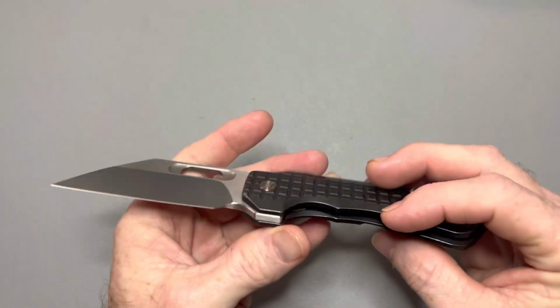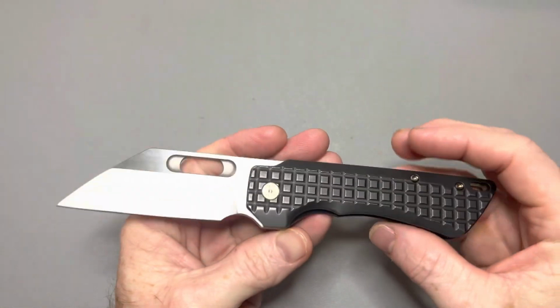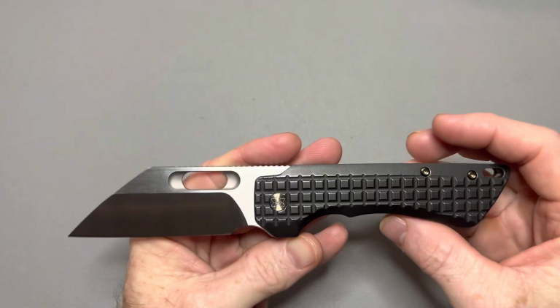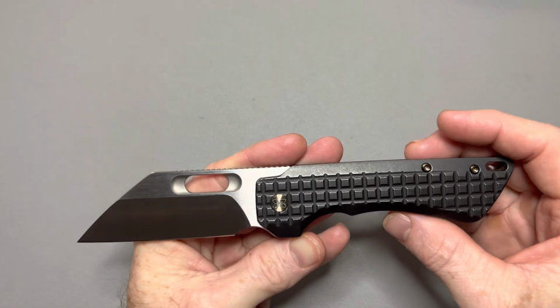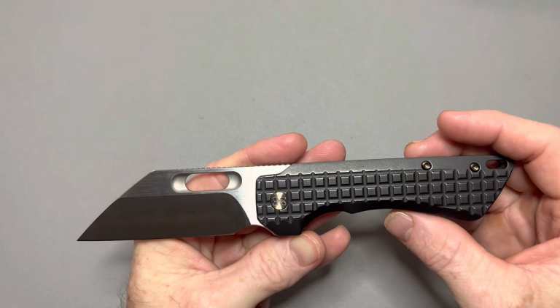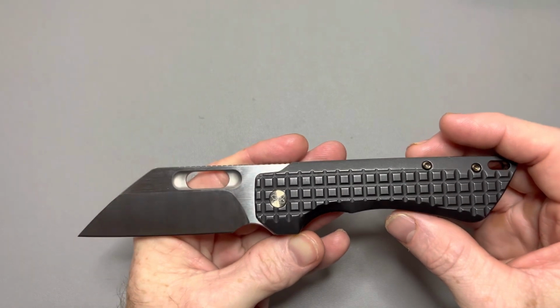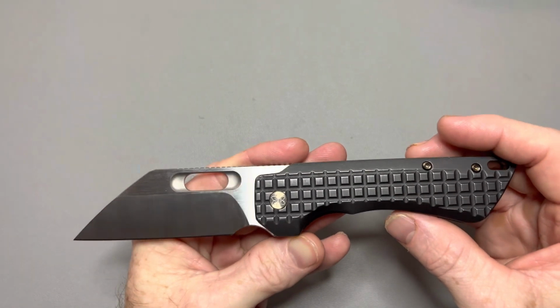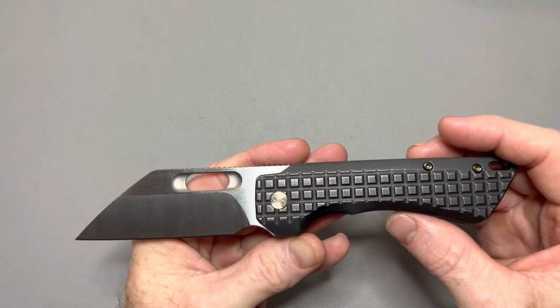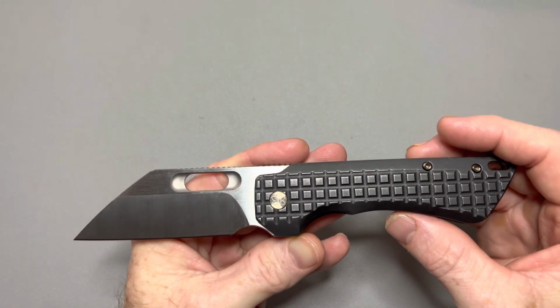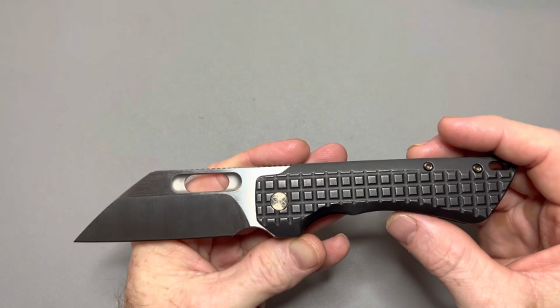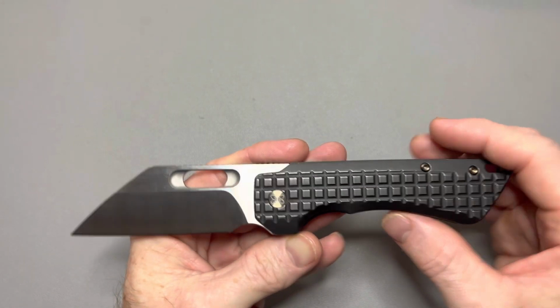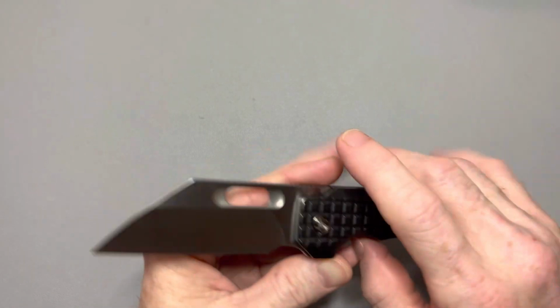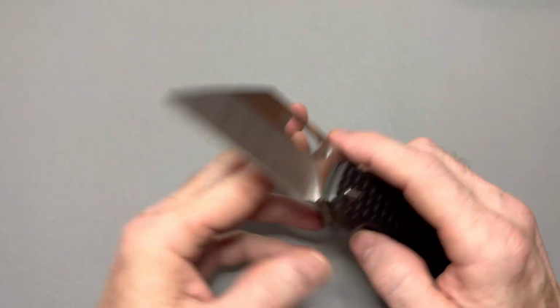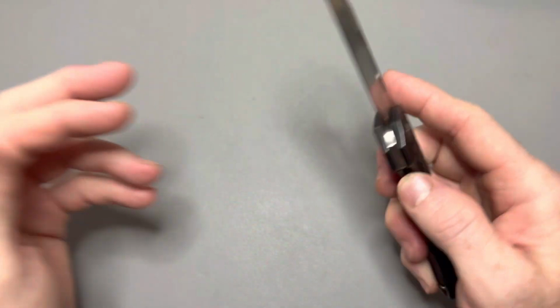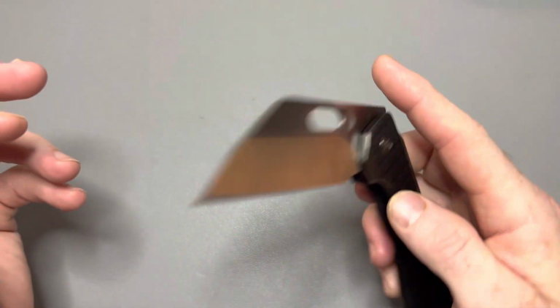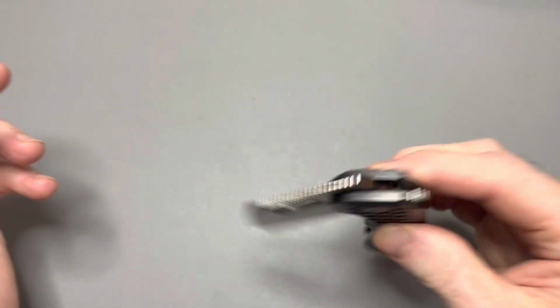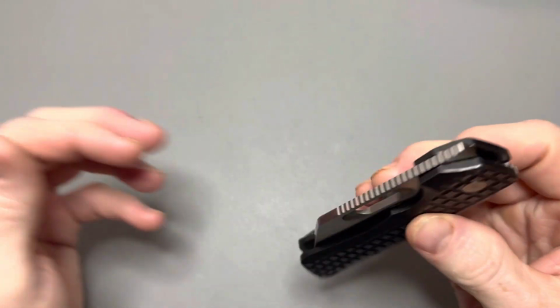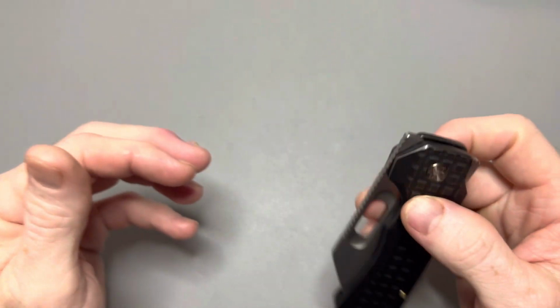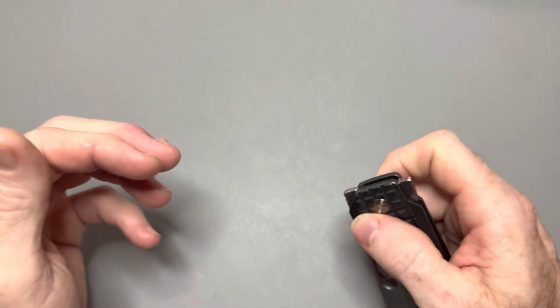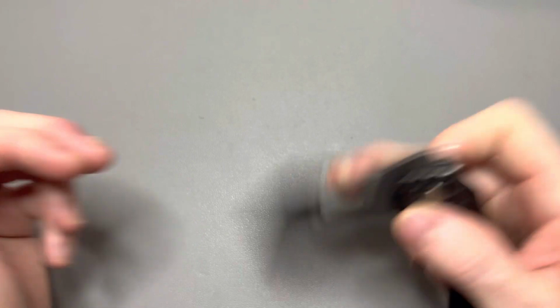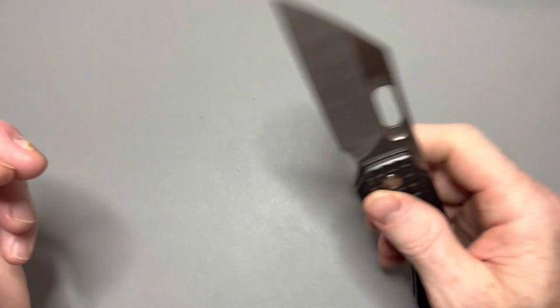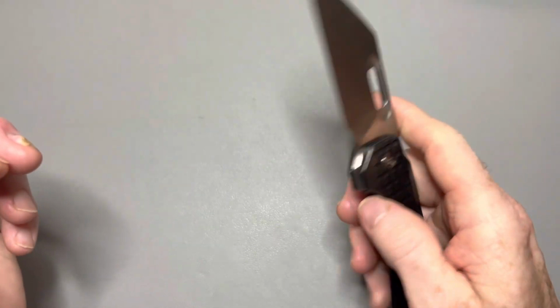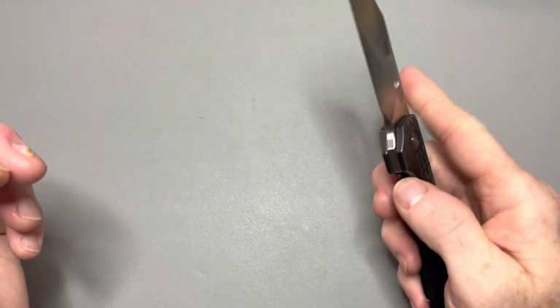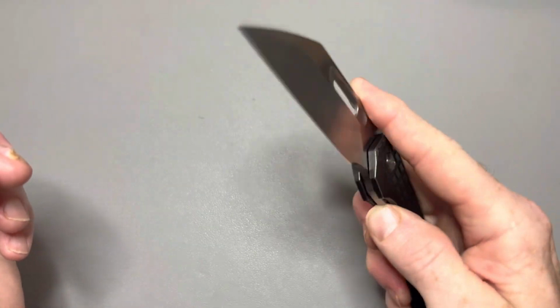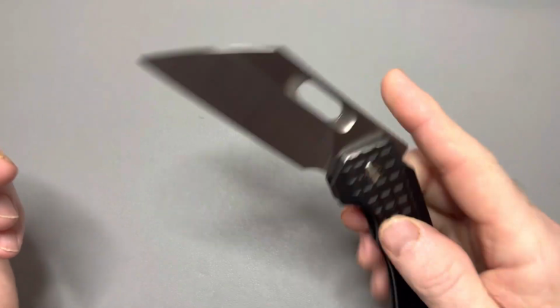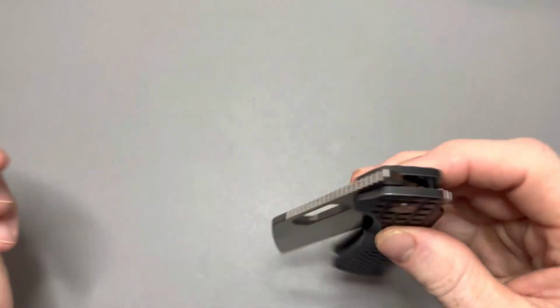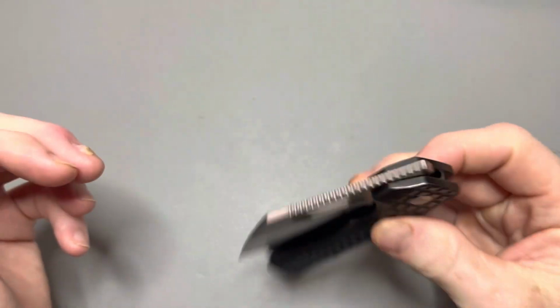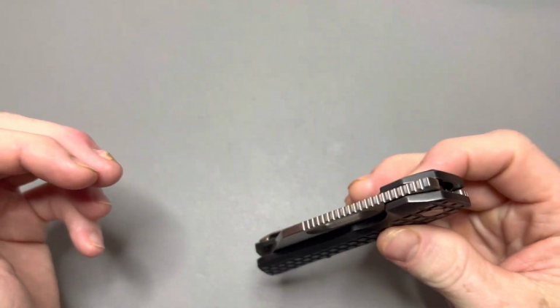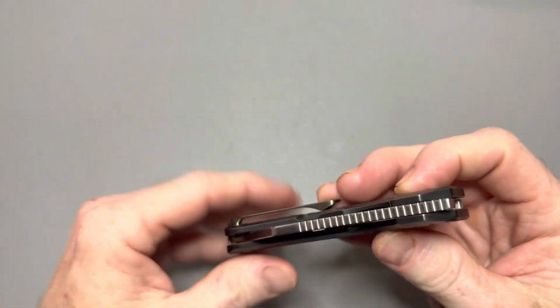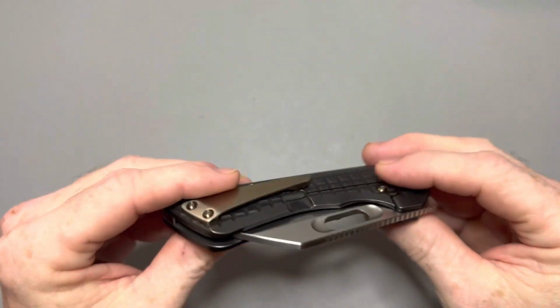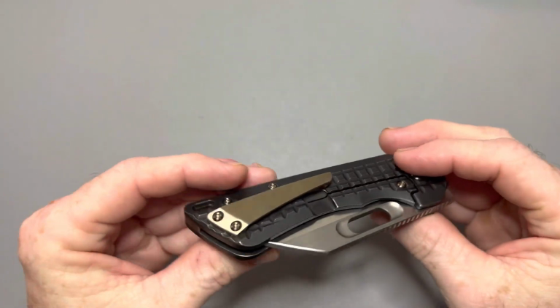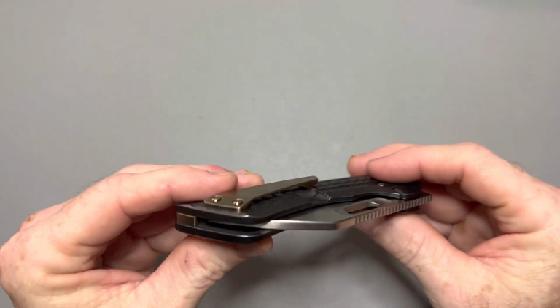This is a fidgeter's dream right here — that's what this knife is. If you like to fidget with knives, you will love this knife. It really is a fidgeter's dream.